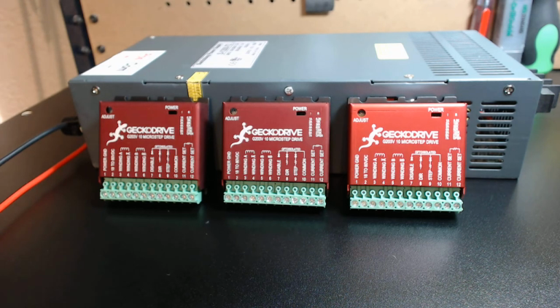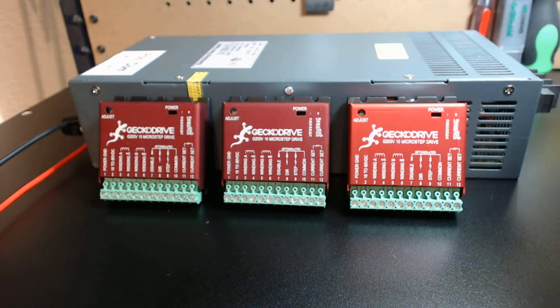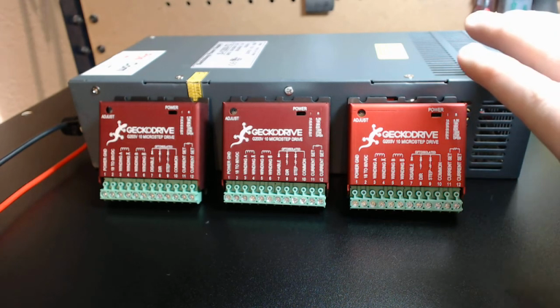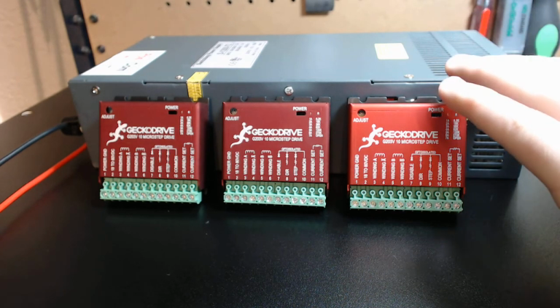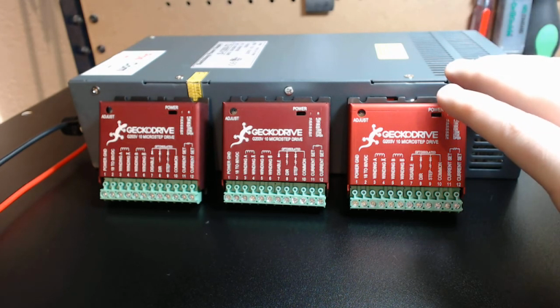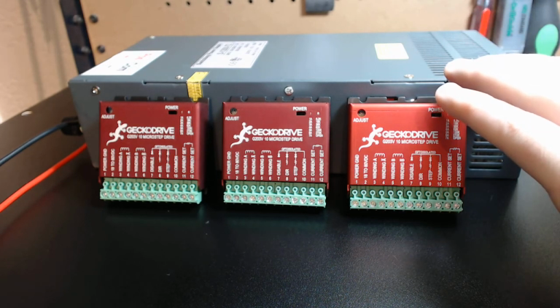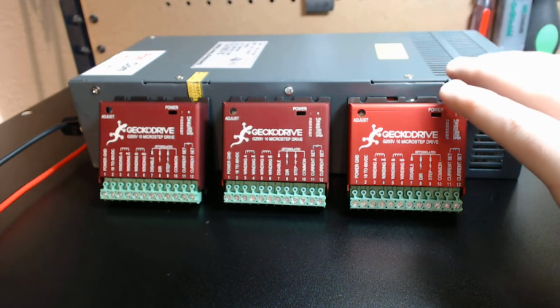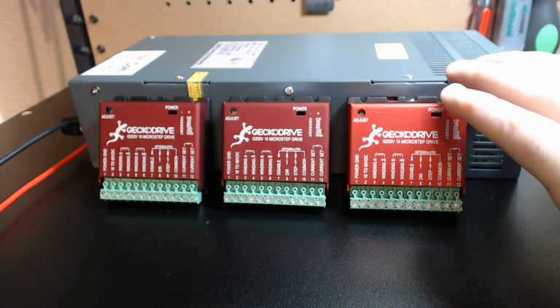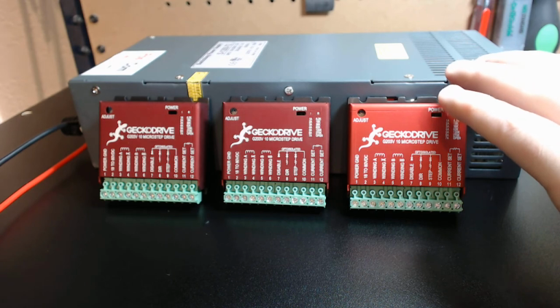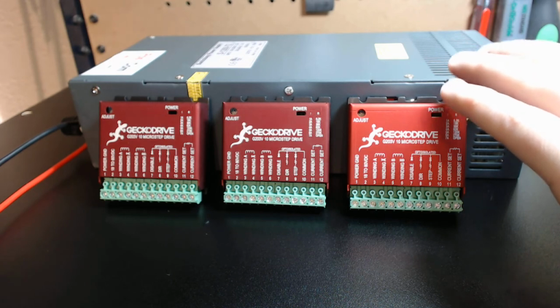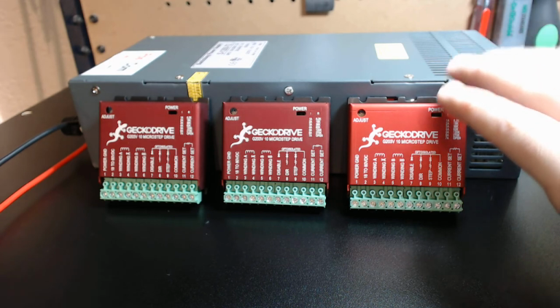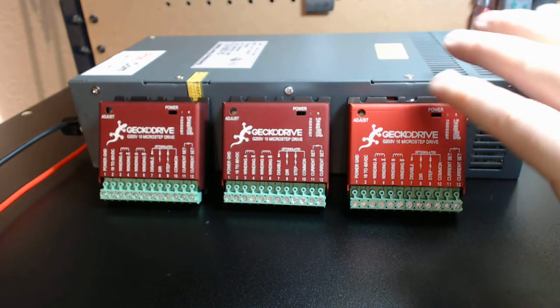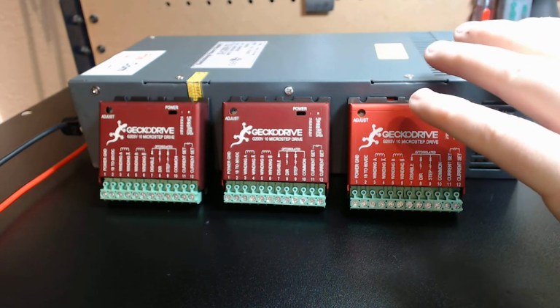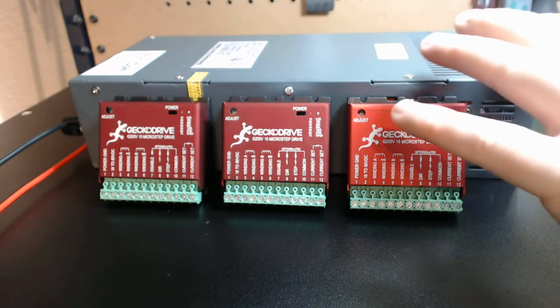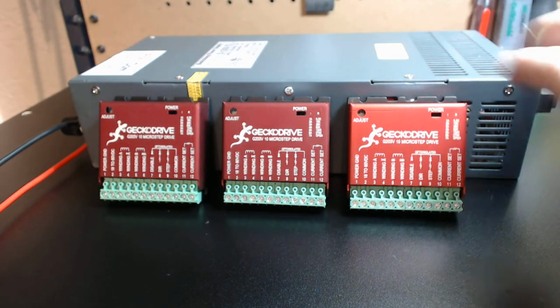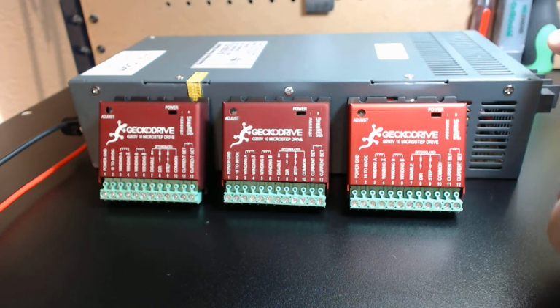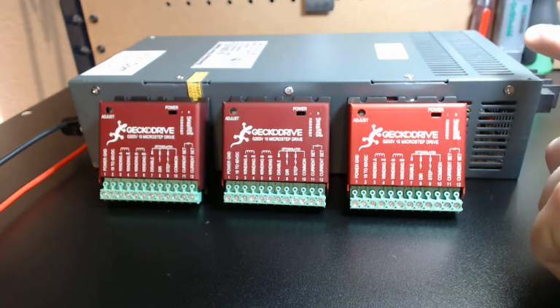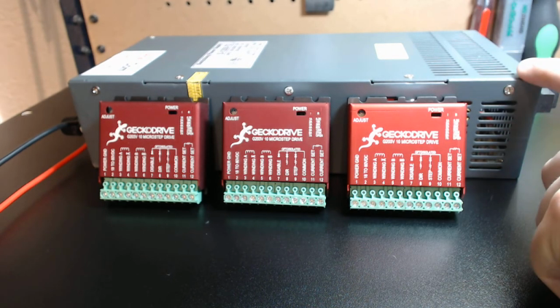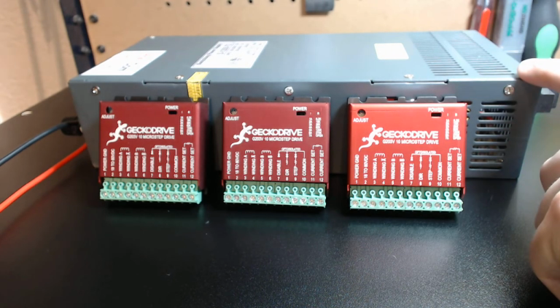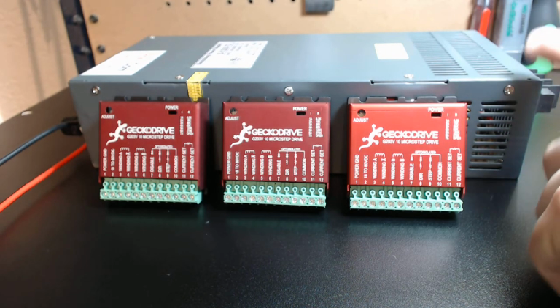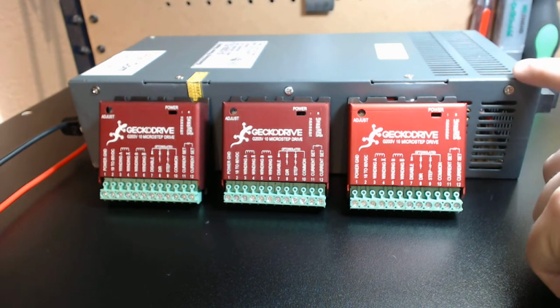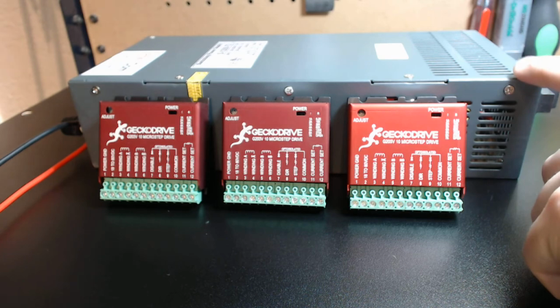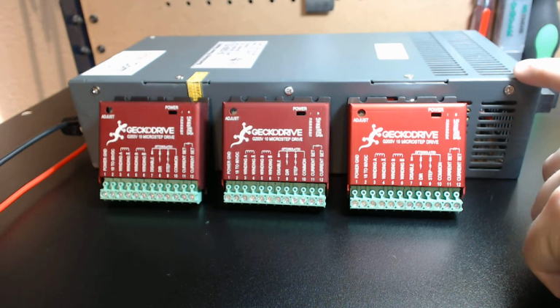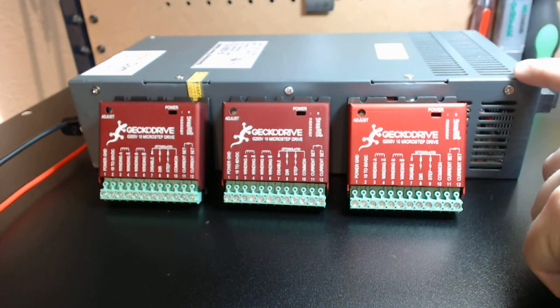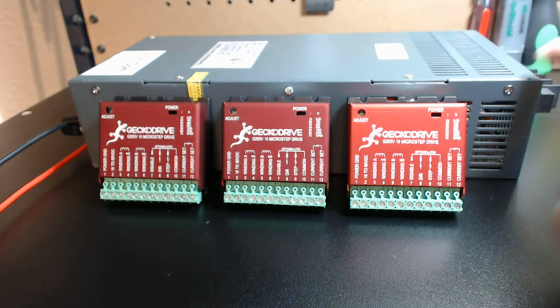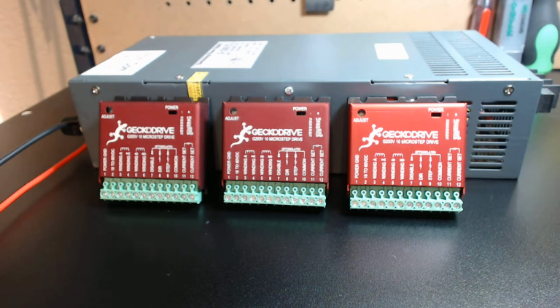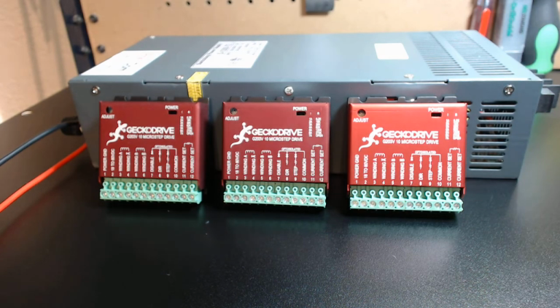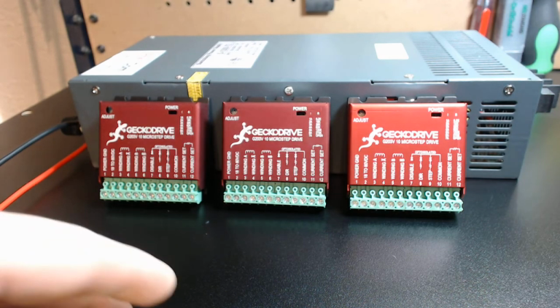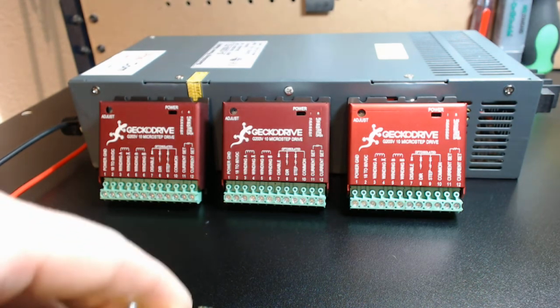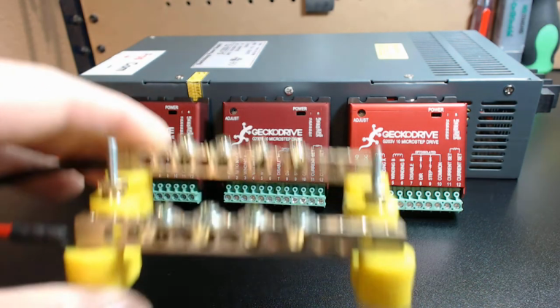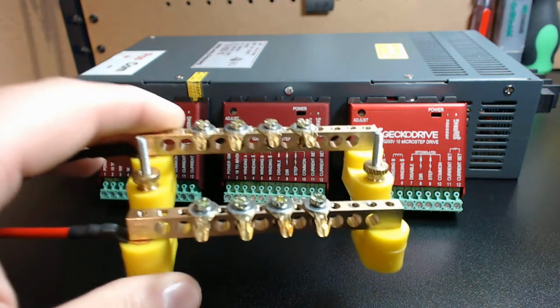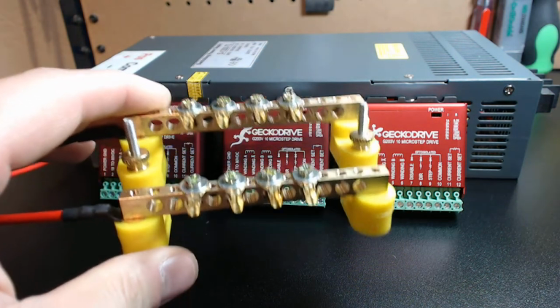This package features Gecko's G203V 10 micro-step drives — three of them — and also my new 72-volt, 16.5-amp, 1200-watt power supply, with the tool-less terminal block.